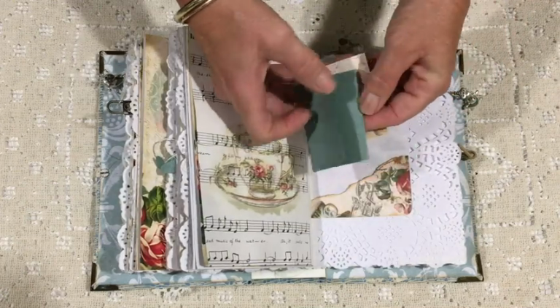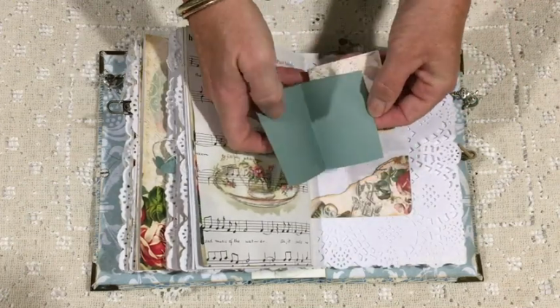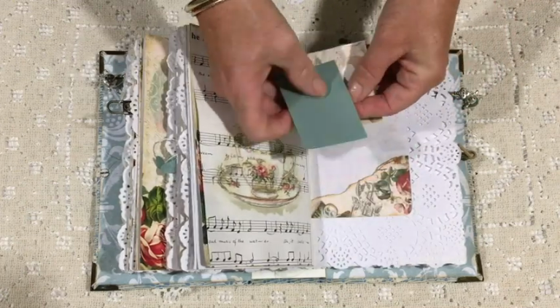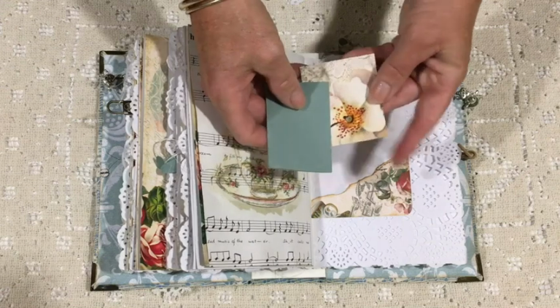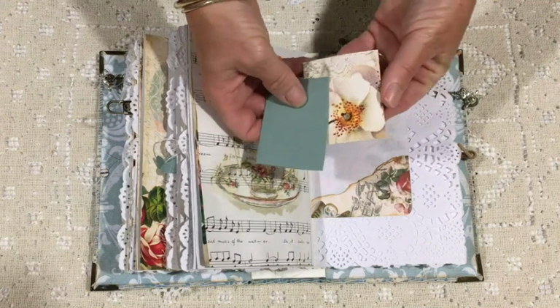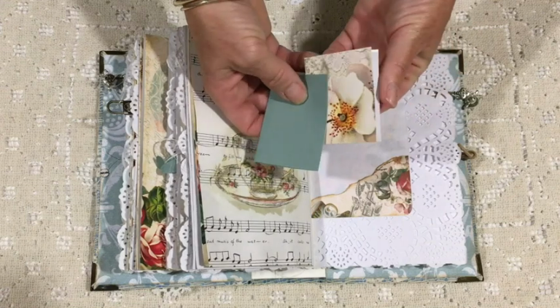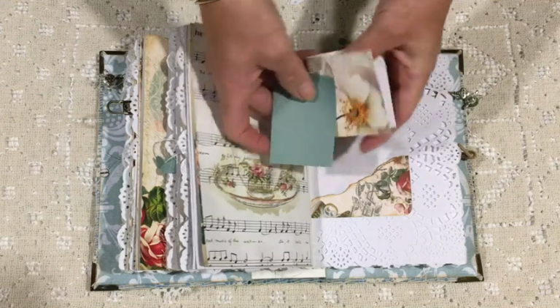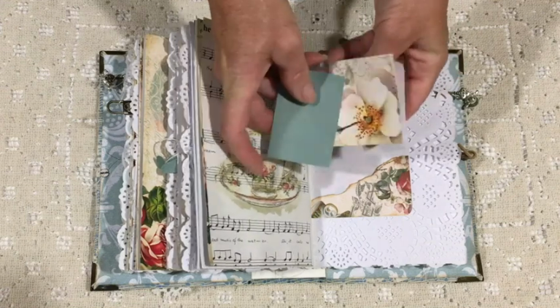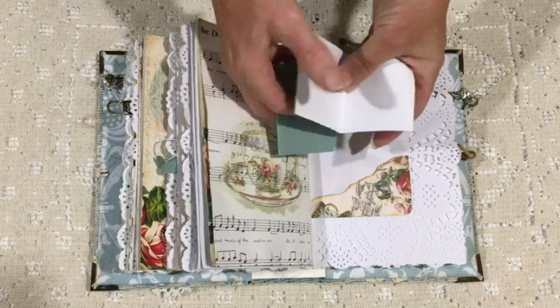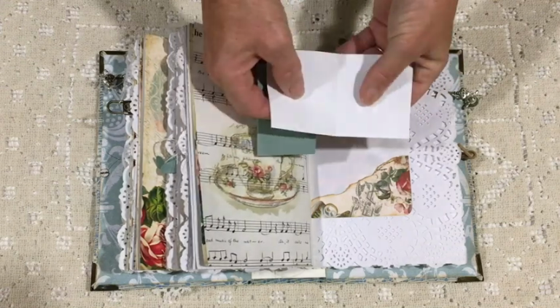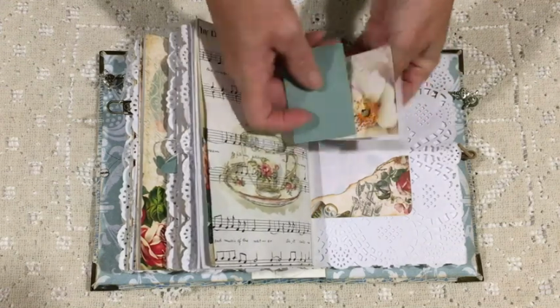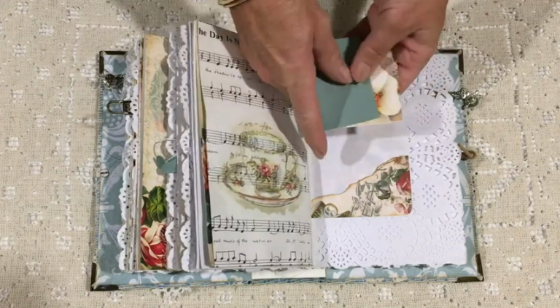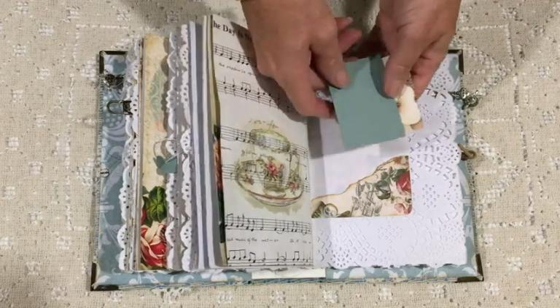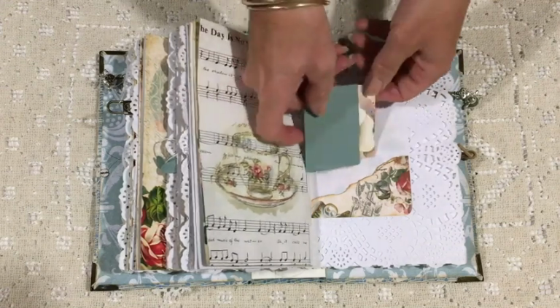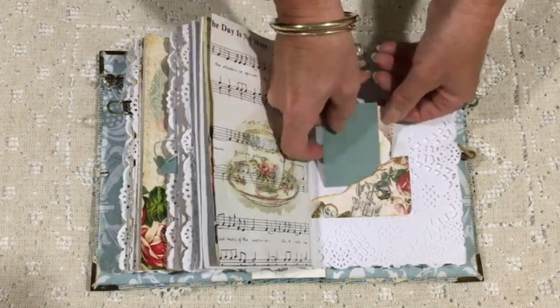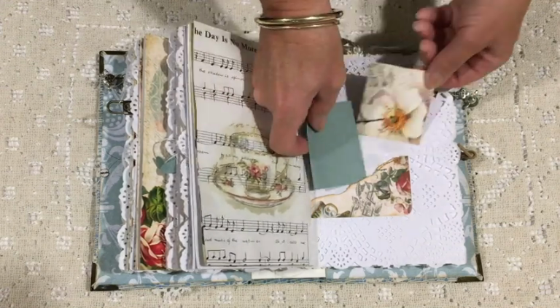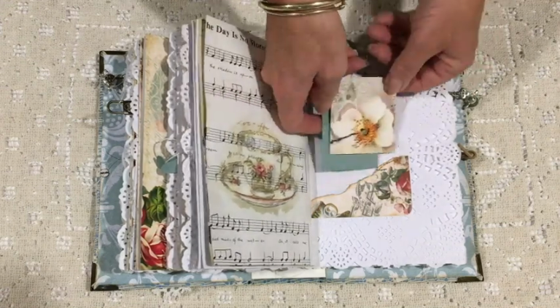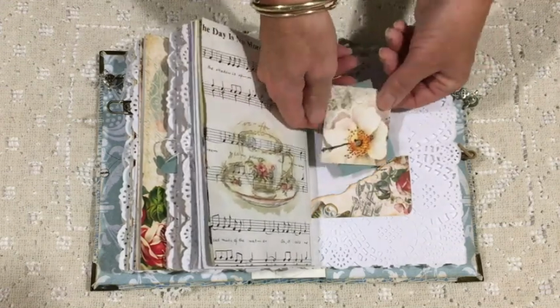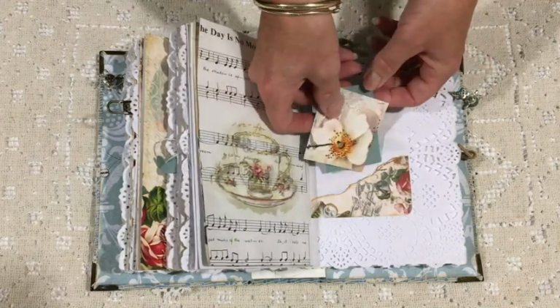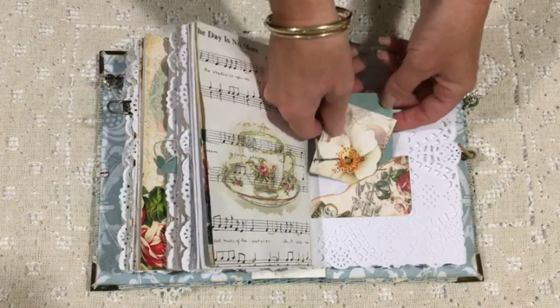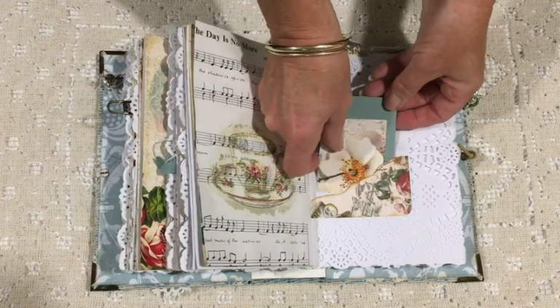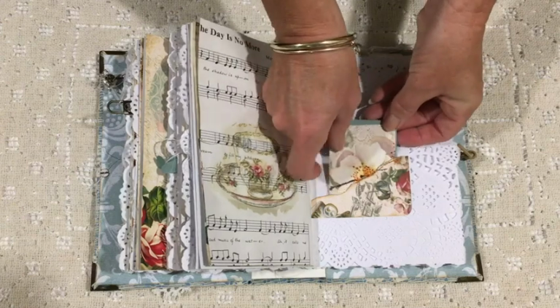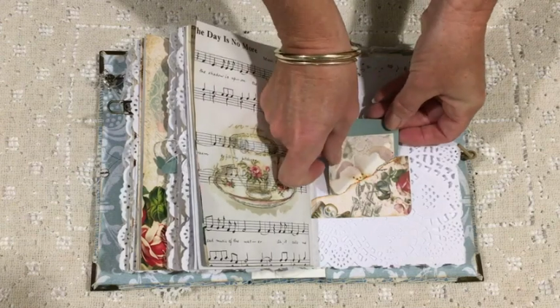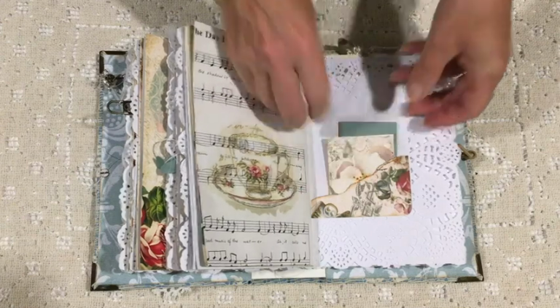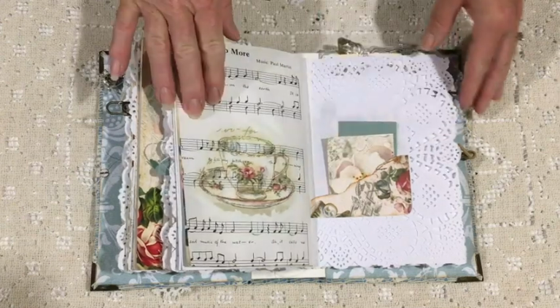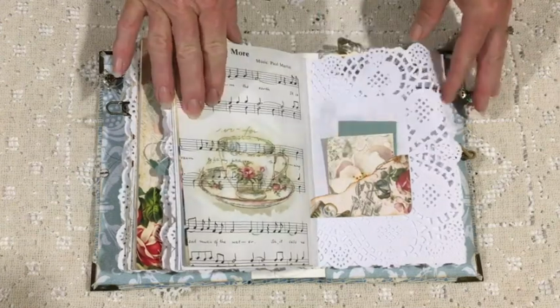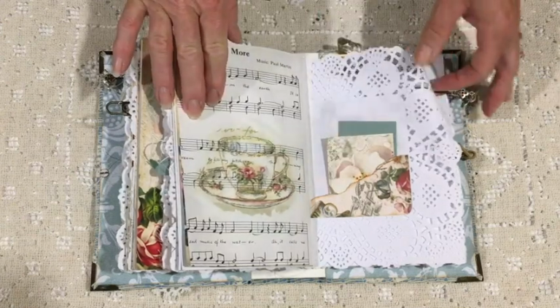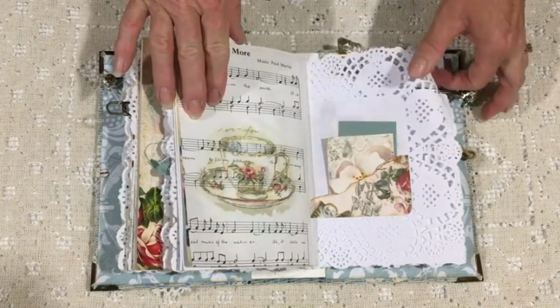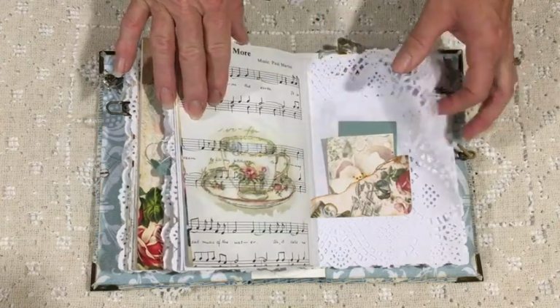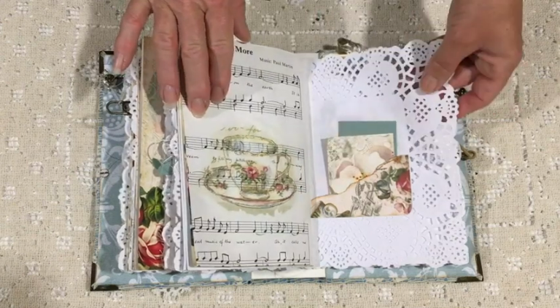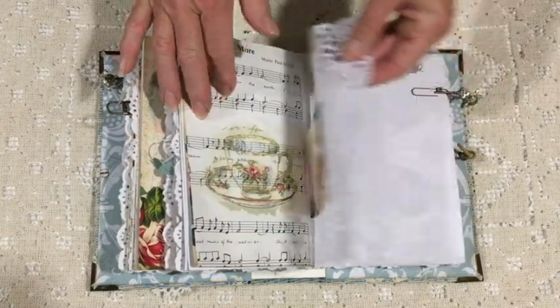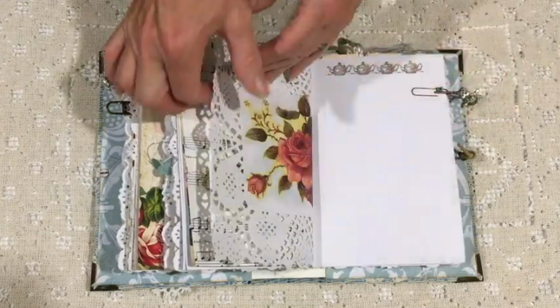Again decoupaged a napkin image onto that music paper, and made a little pocket on the napkin and popped some little pieces of paper in there to journal on.